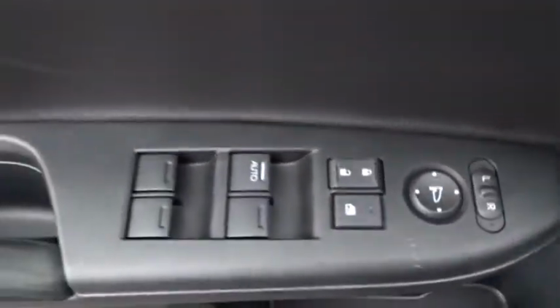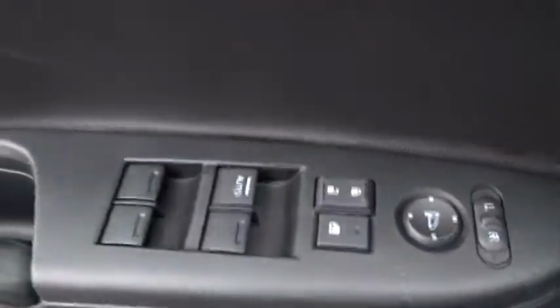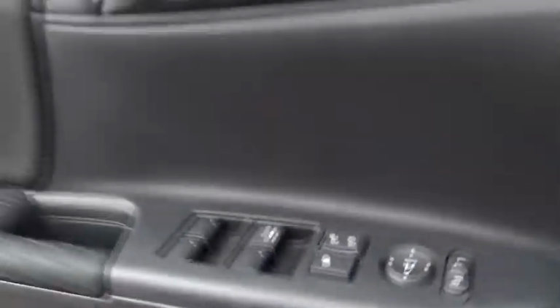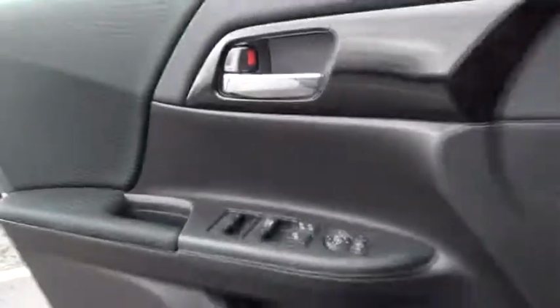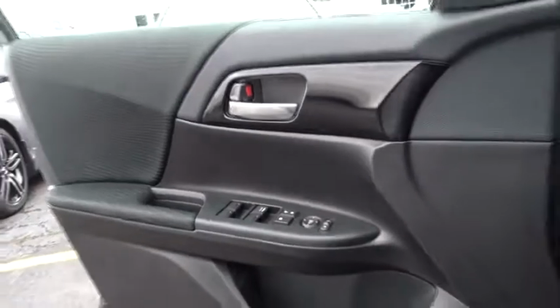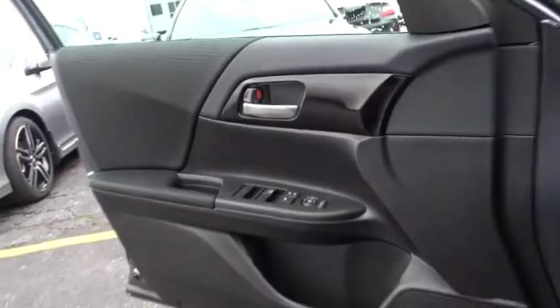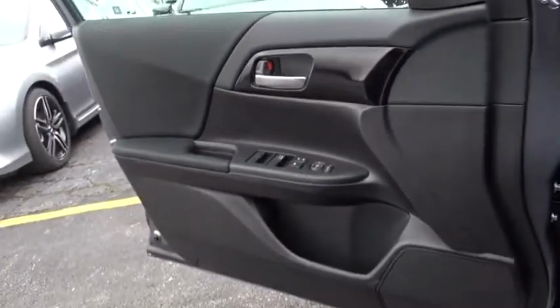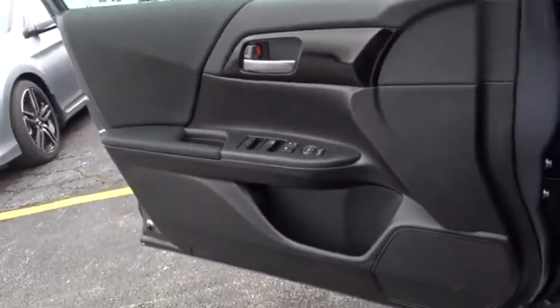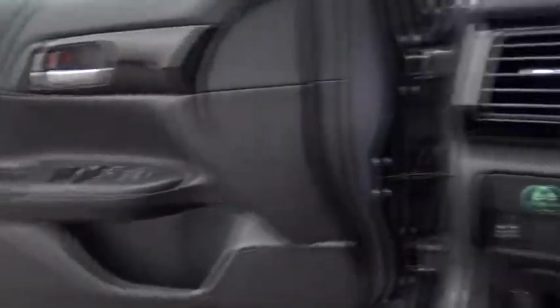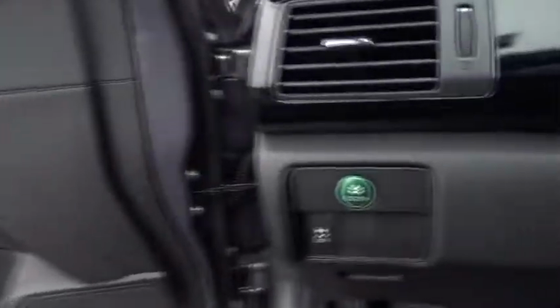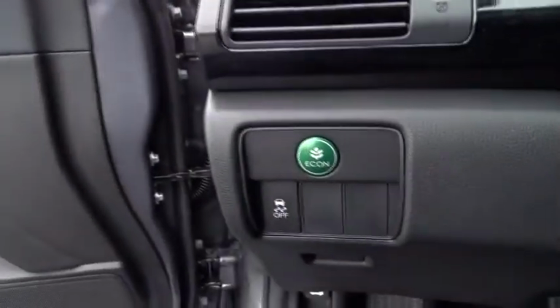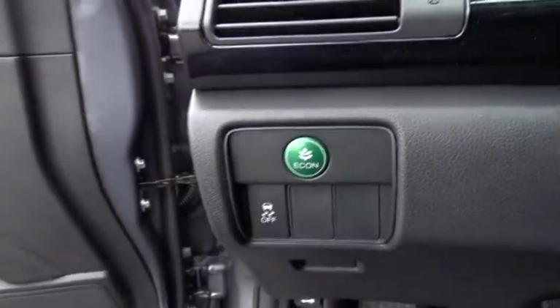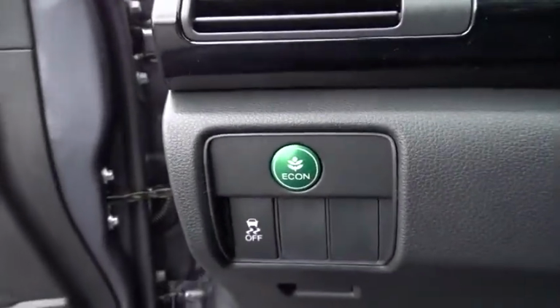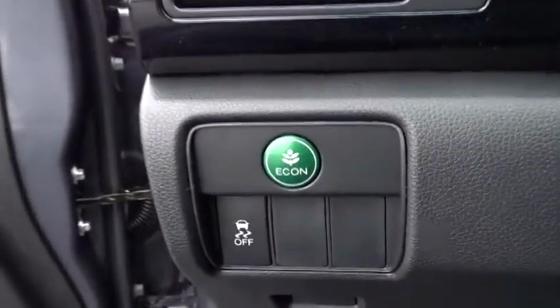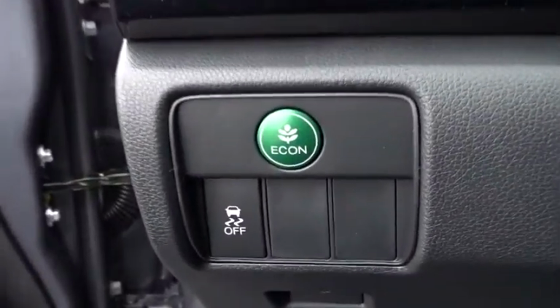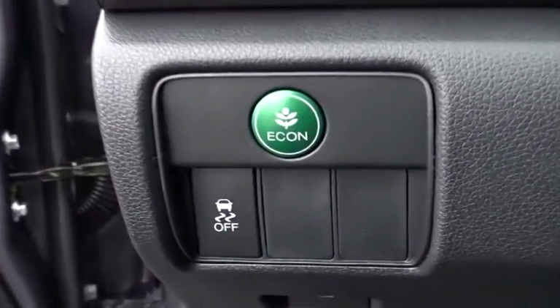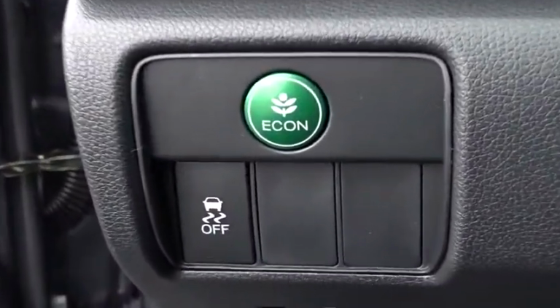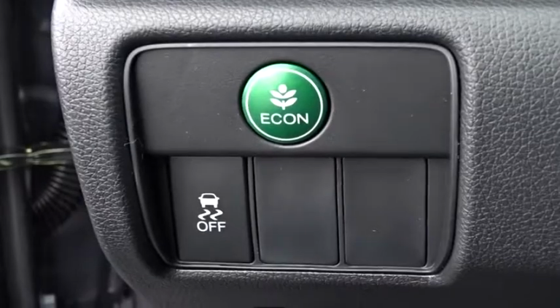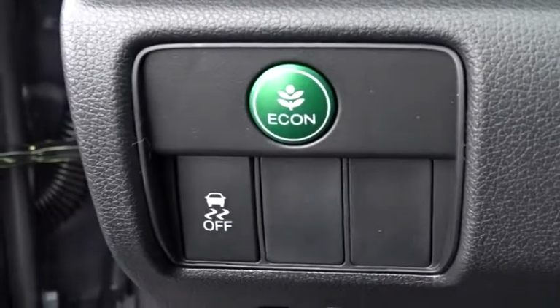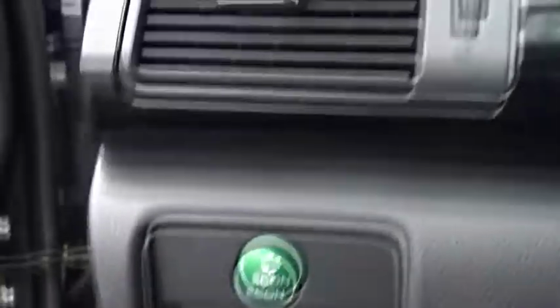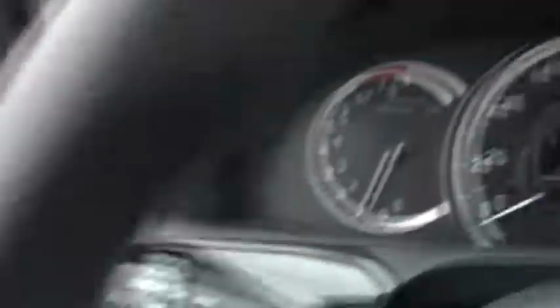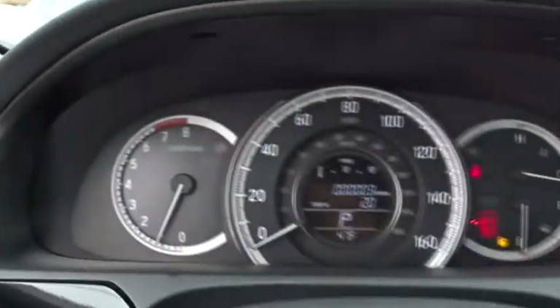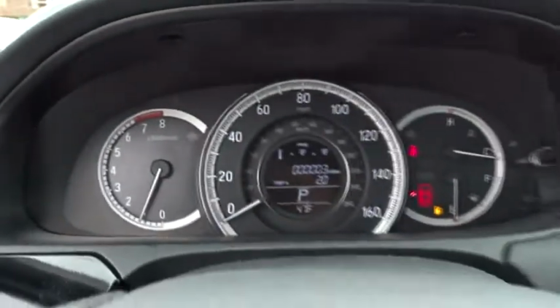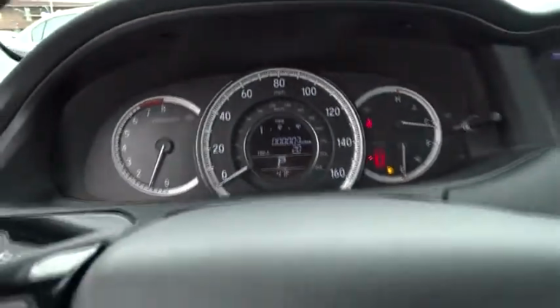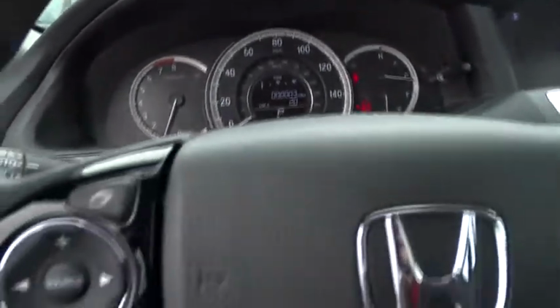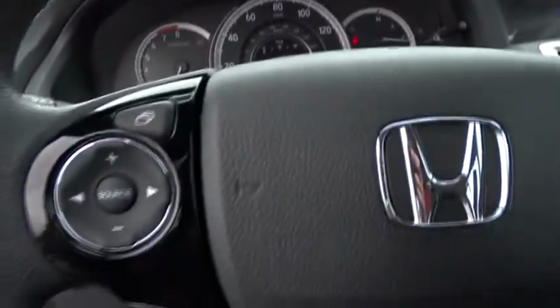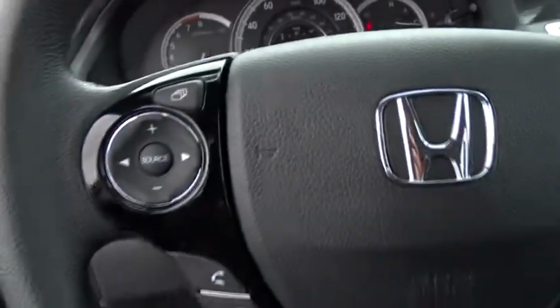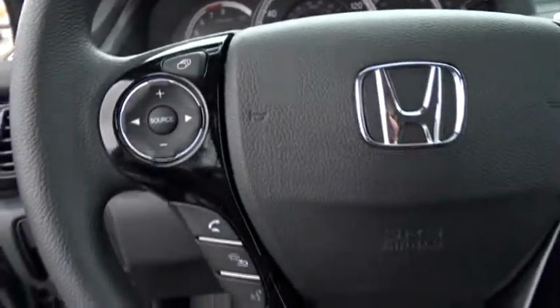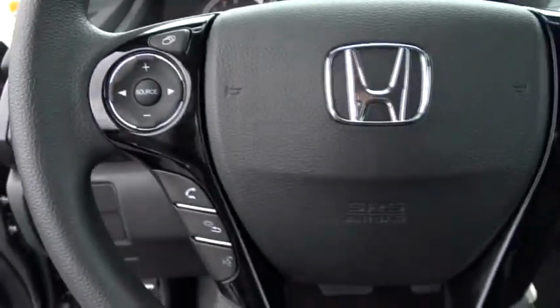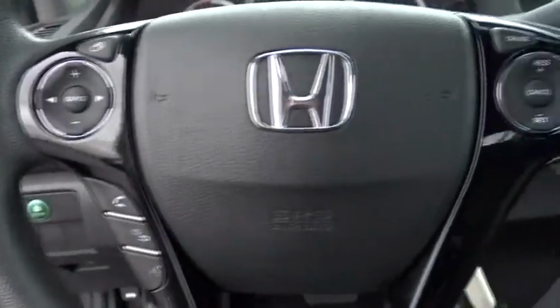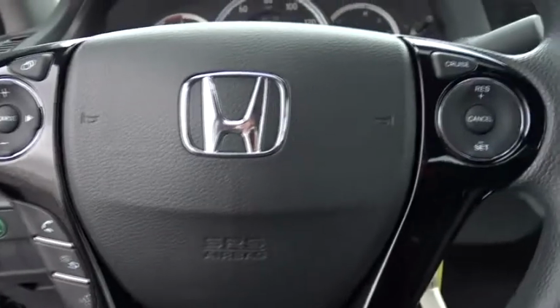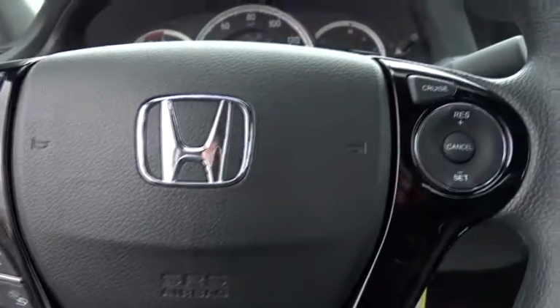Rear window defroster. Electronic stability control. Trip computer. Brake assist. Remote keyless entry. Tachometer. Overhead console. Panic alarm. Driver vanity mirror. Front reading lamp. Tilt steering wheel.